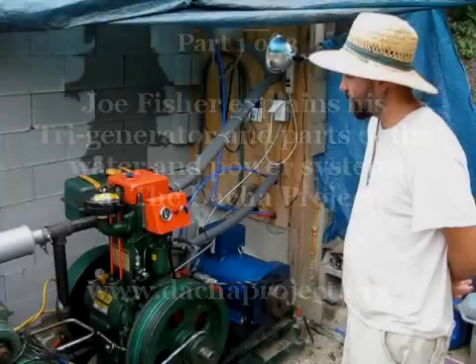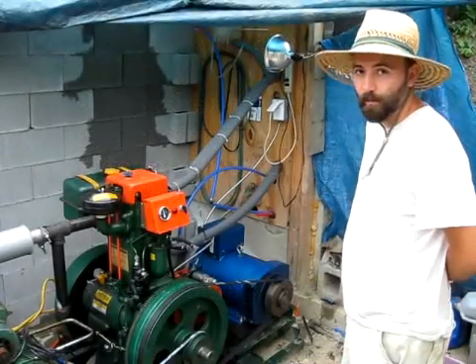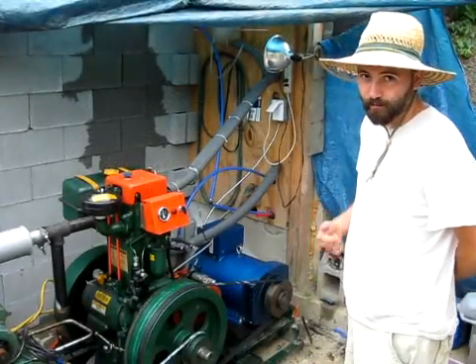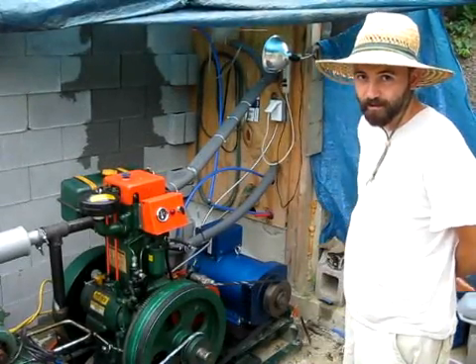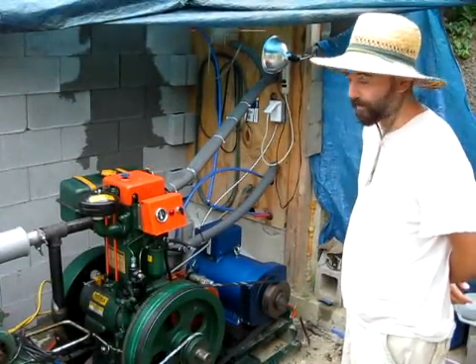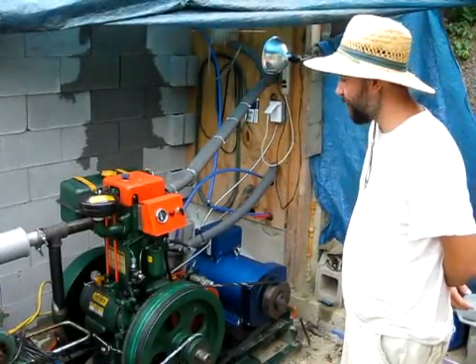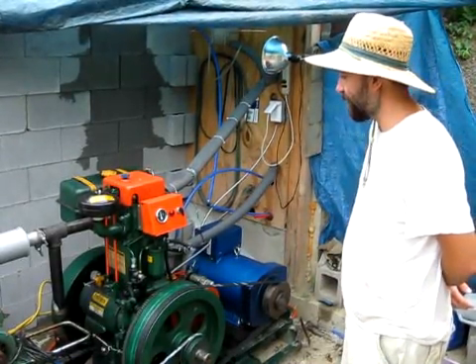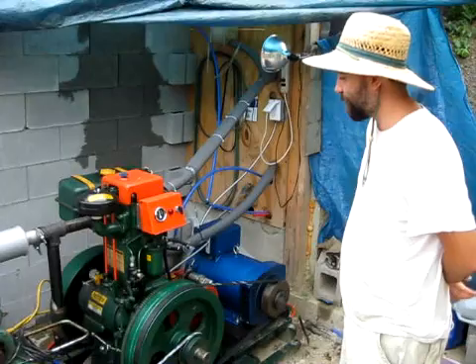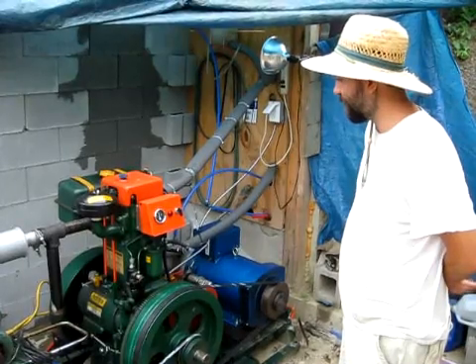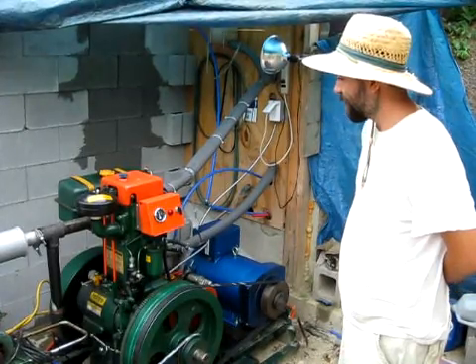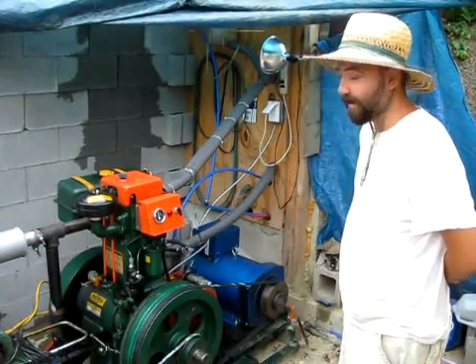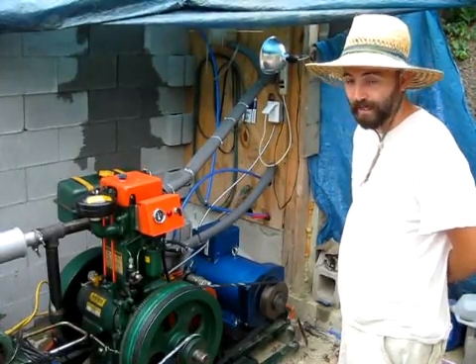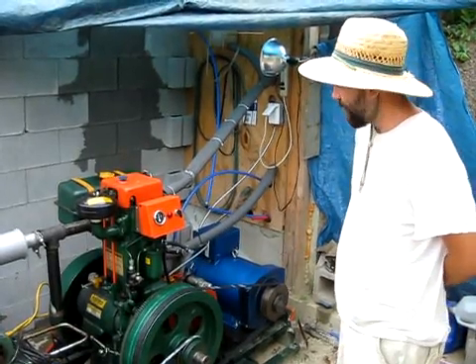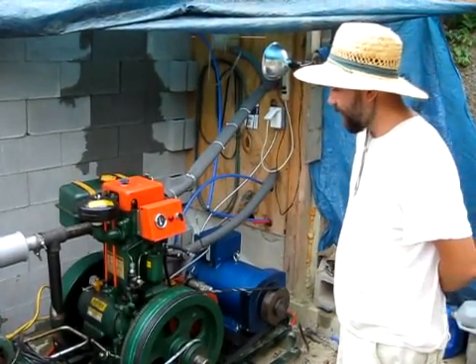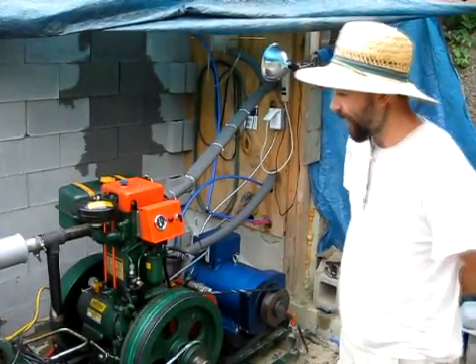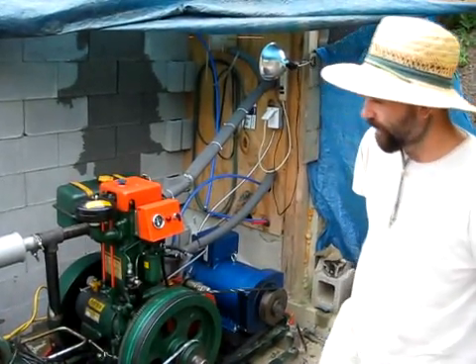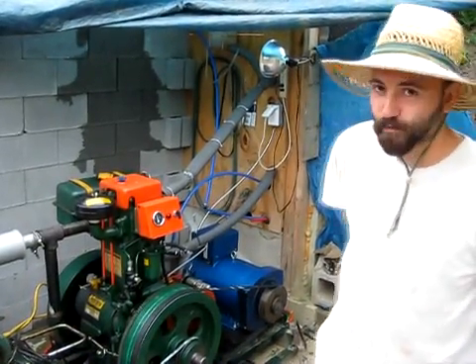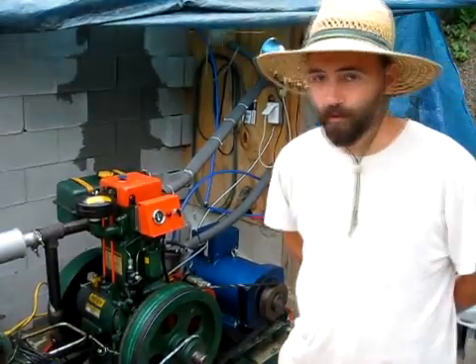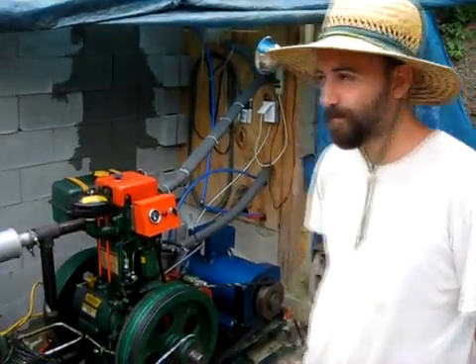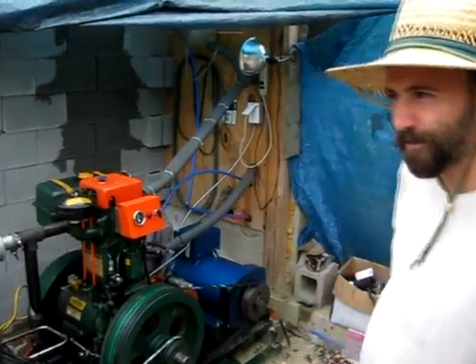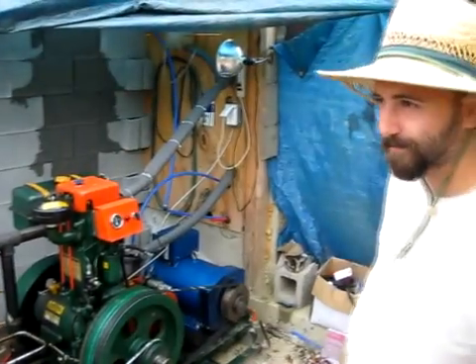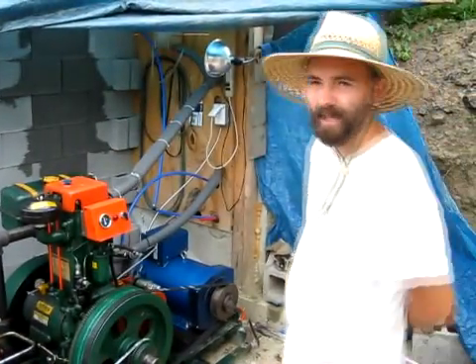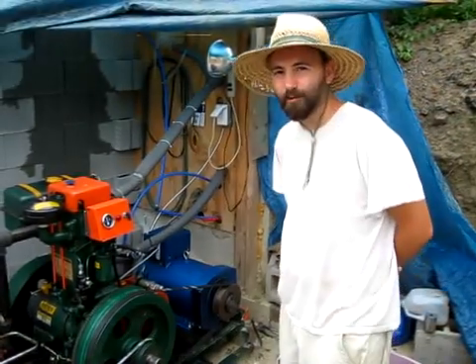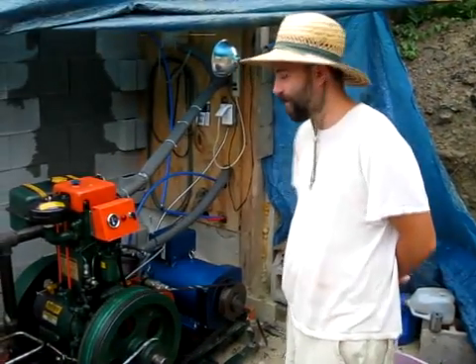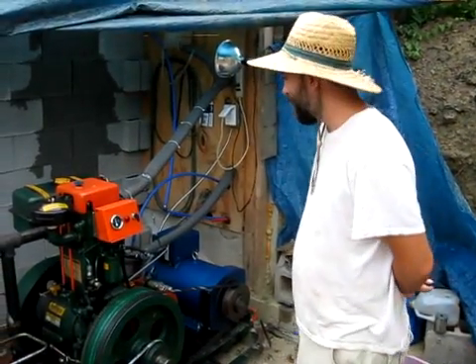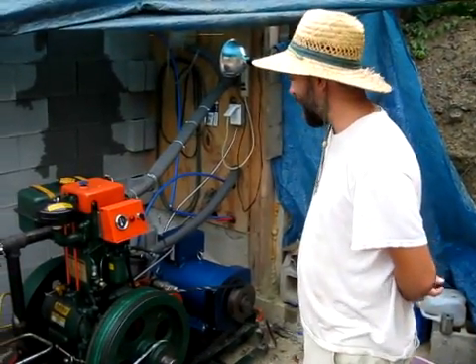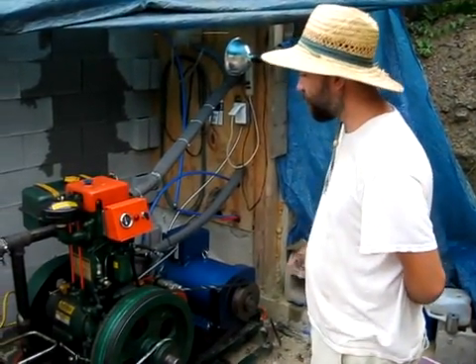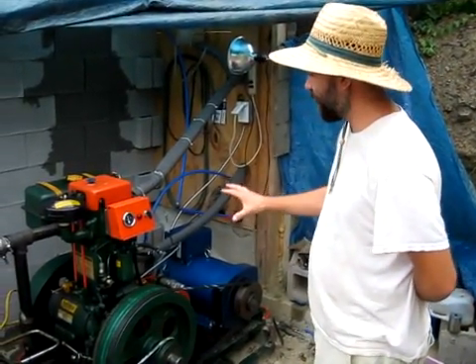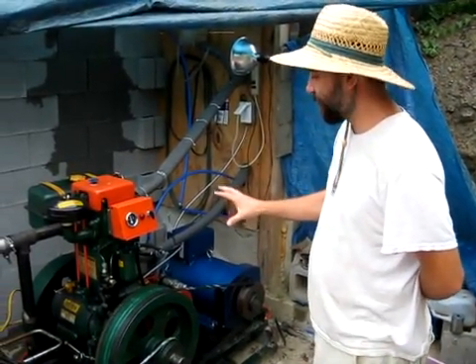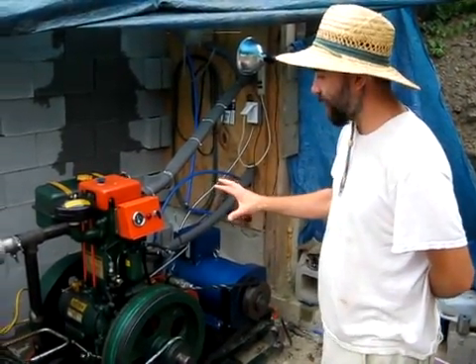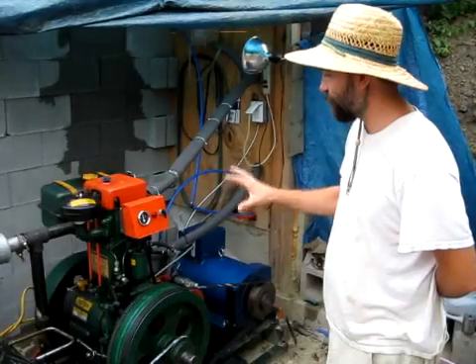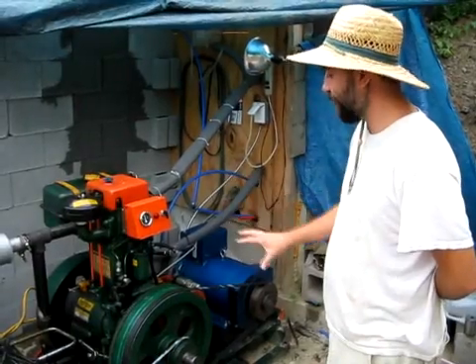My name is Joe Fisher and we're here at the Dacia Project homestead in central New York, and we're looking here at our tri-generator.